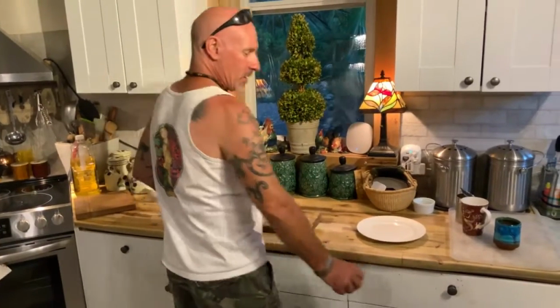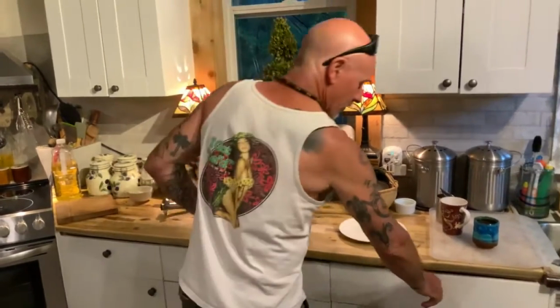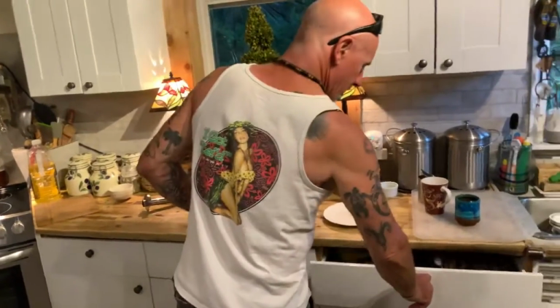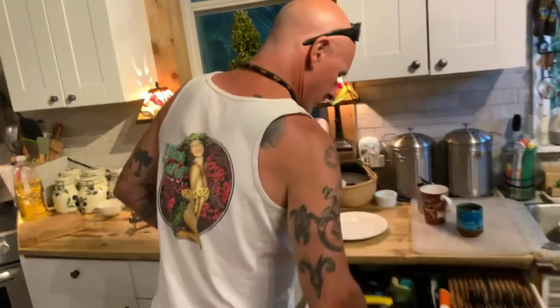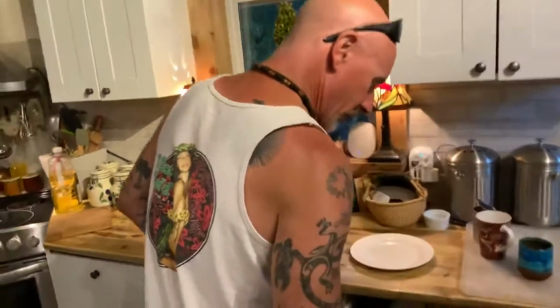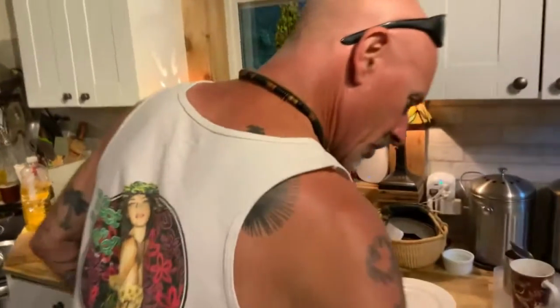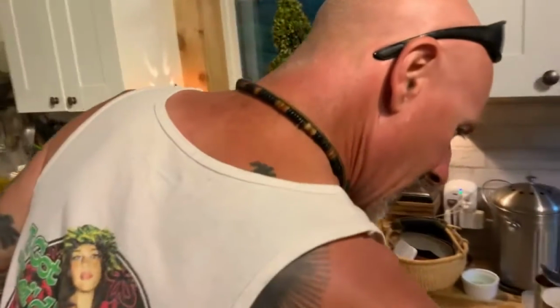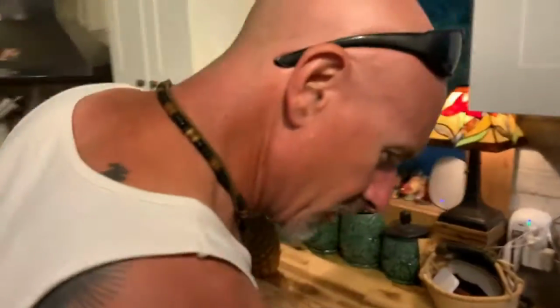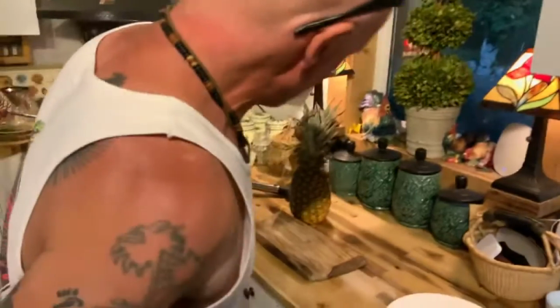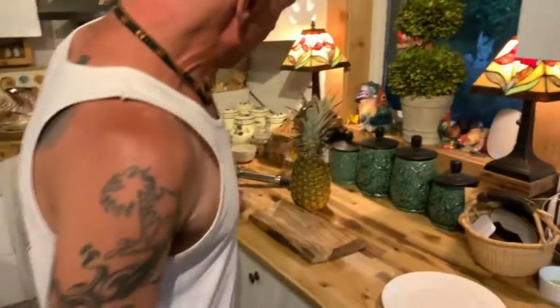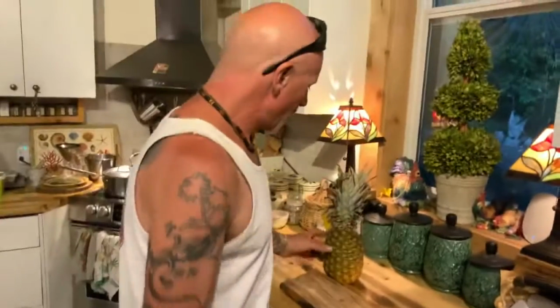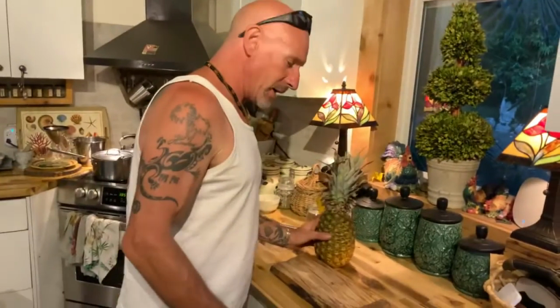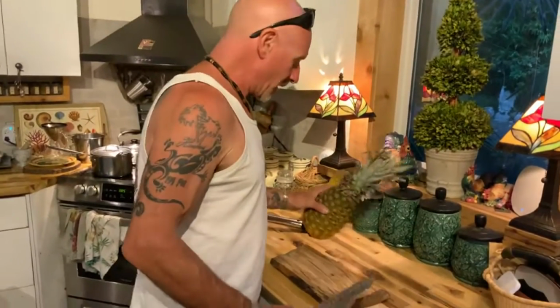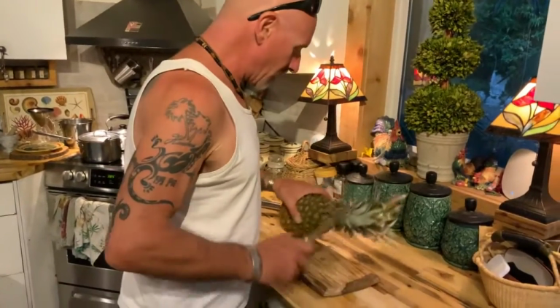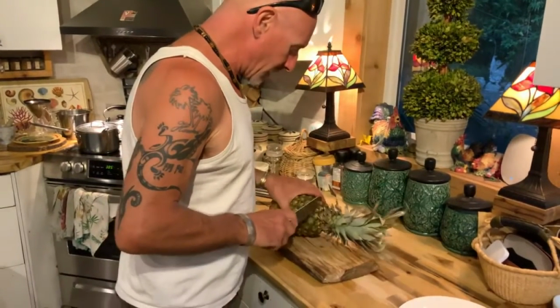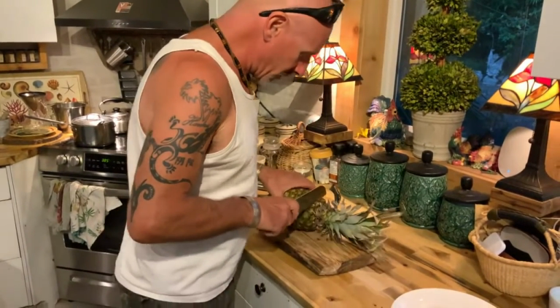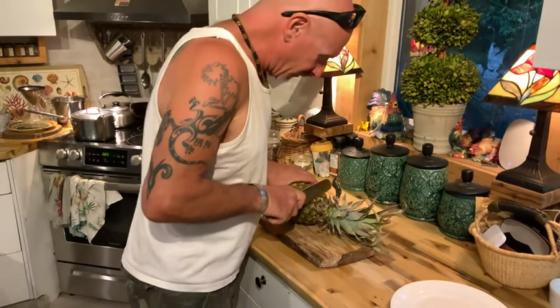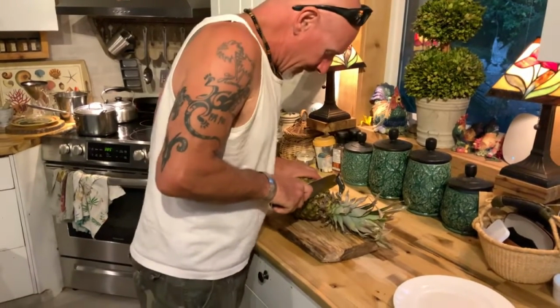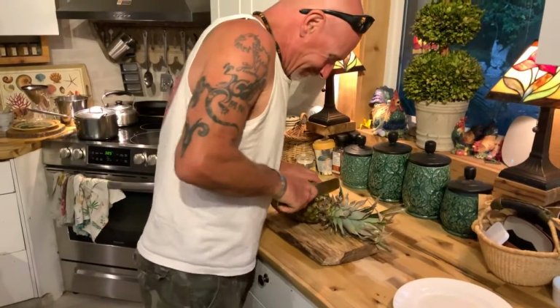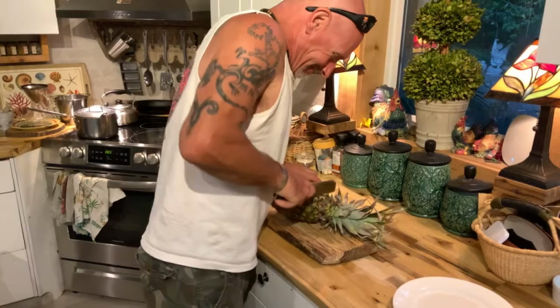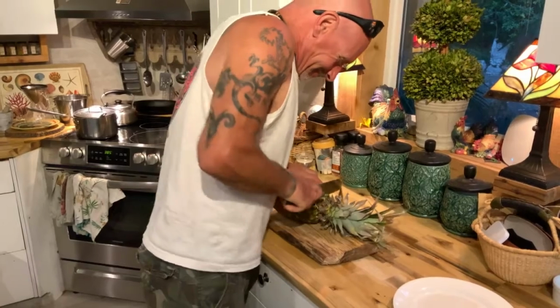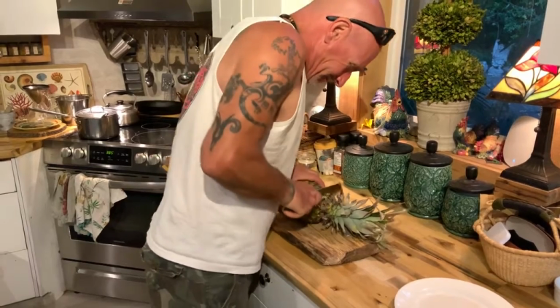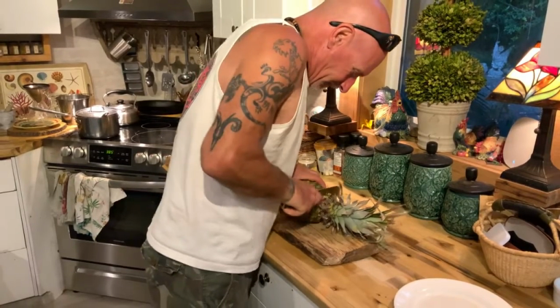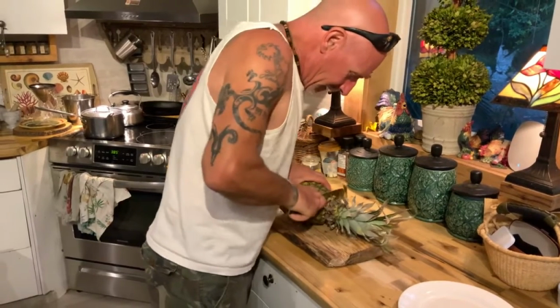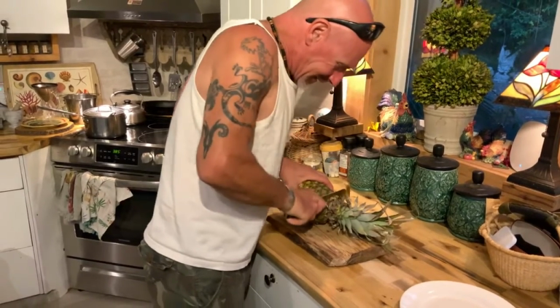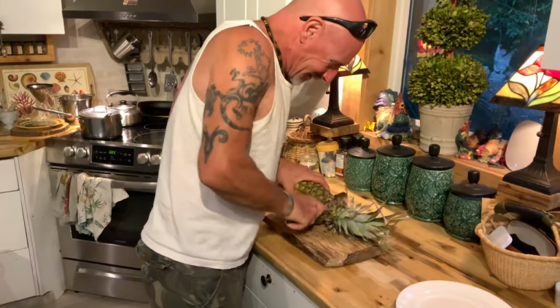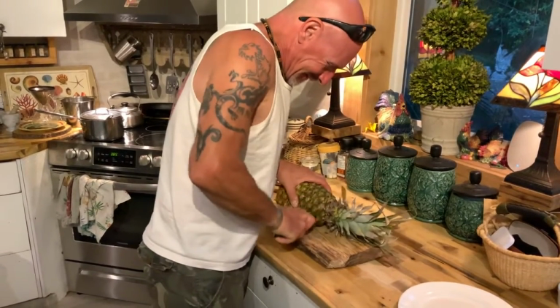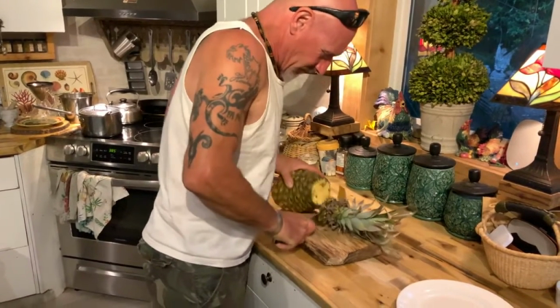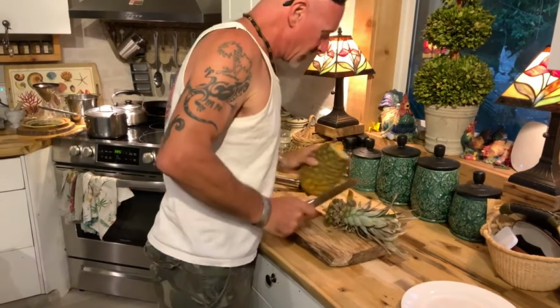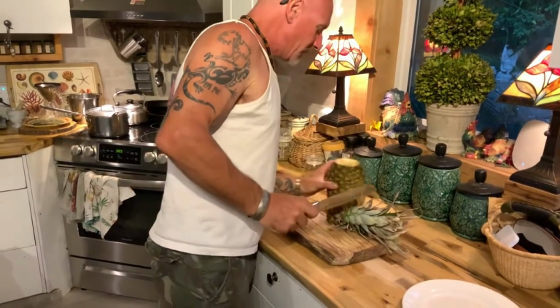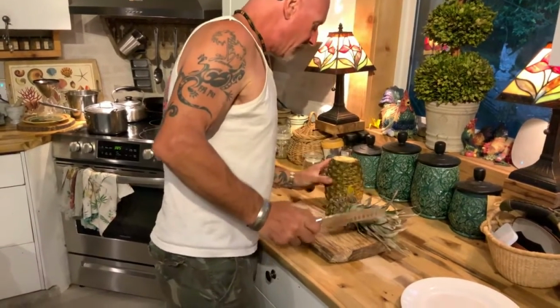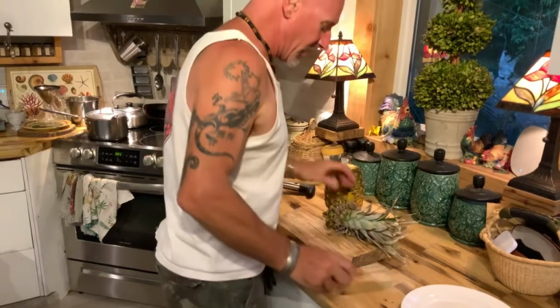Okay, so what we're going to do here today, we're going to show you how to core a pineapple, how a pineapple core works. So first of all, cut the top off of this pineapple.